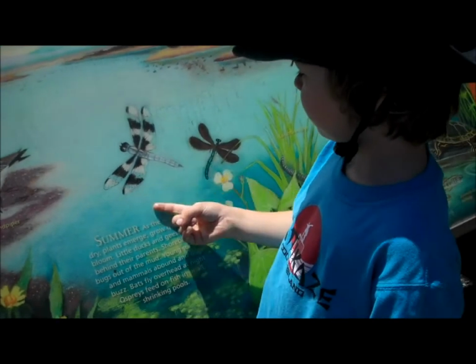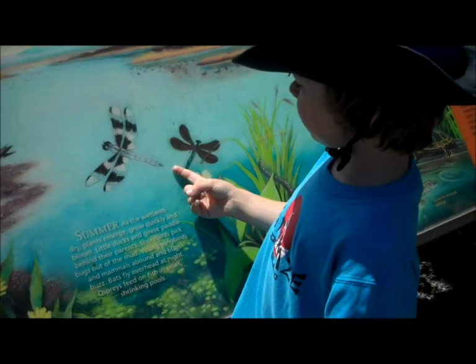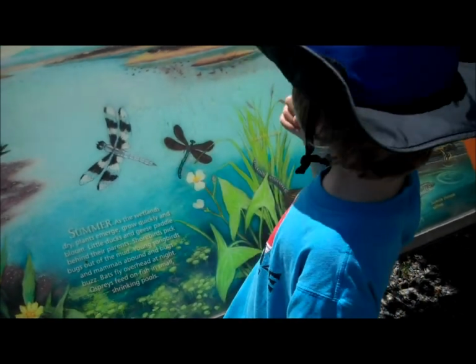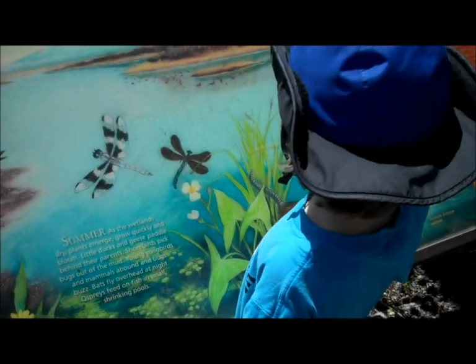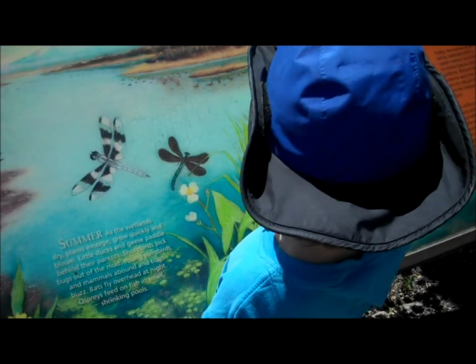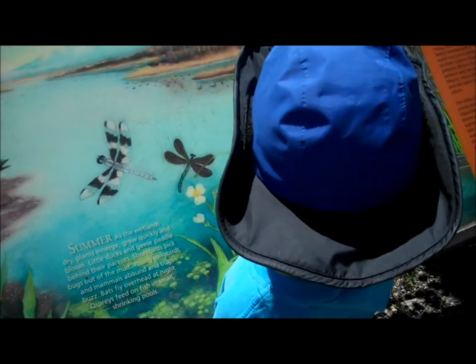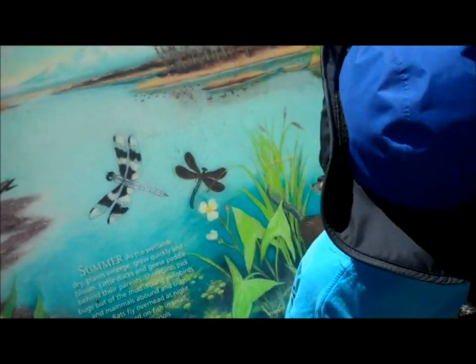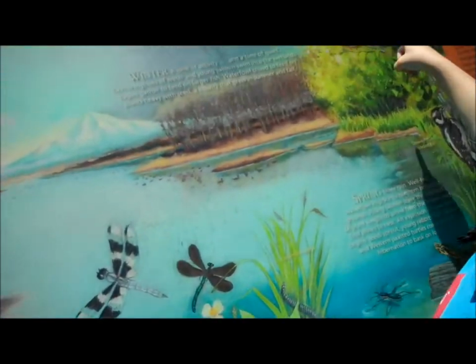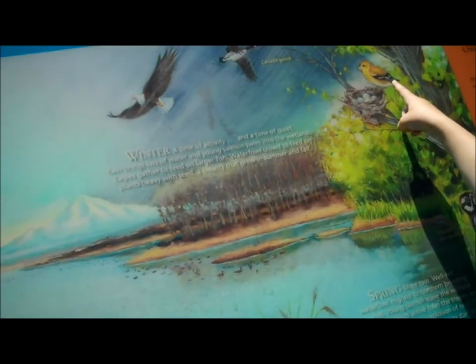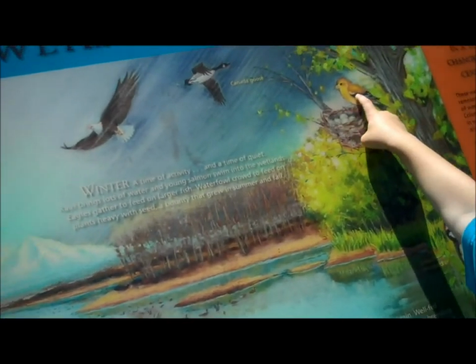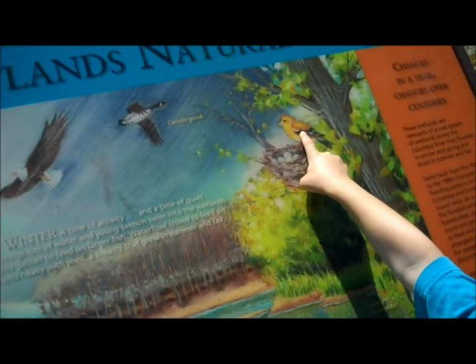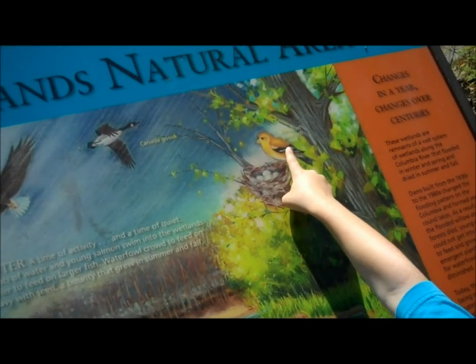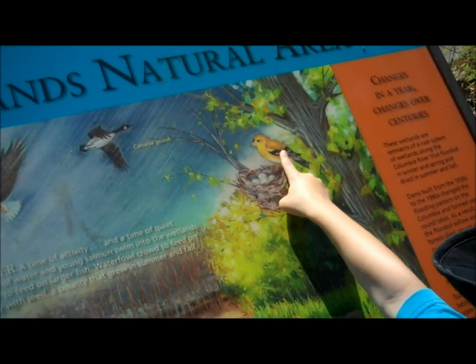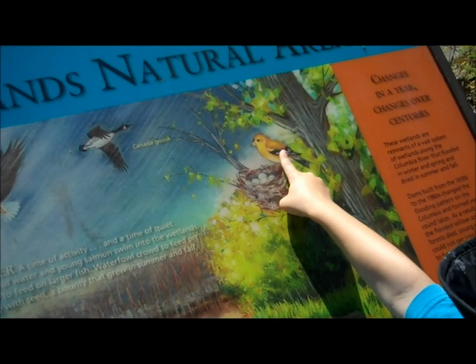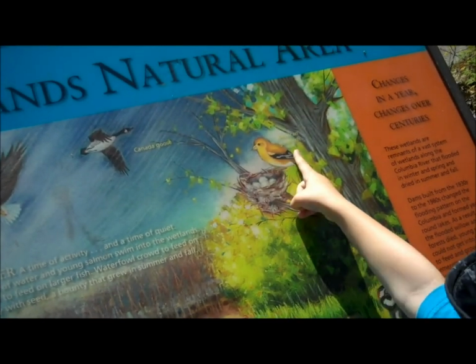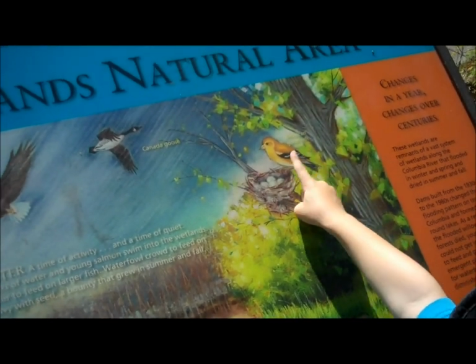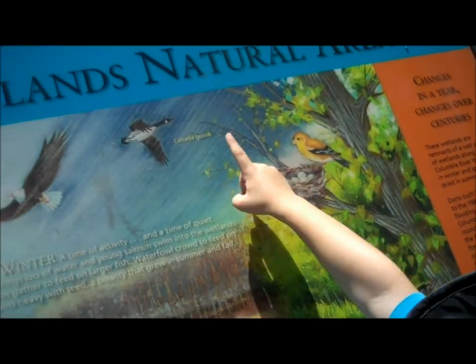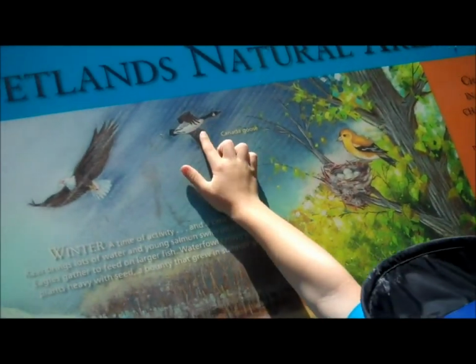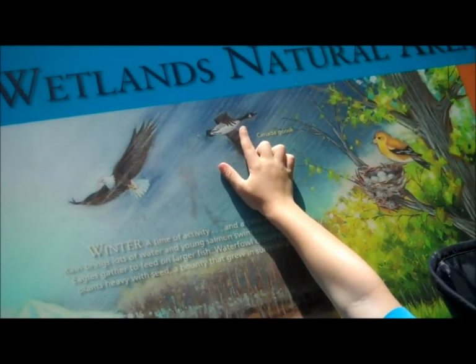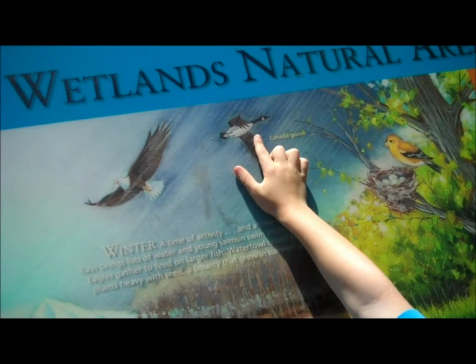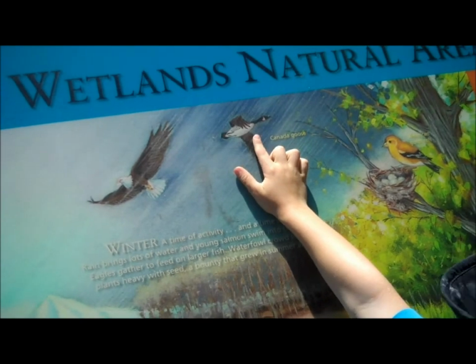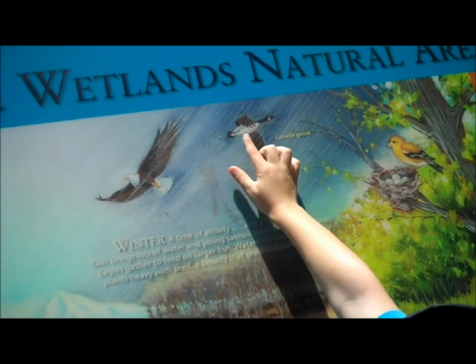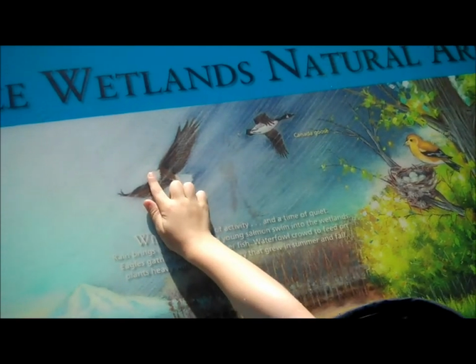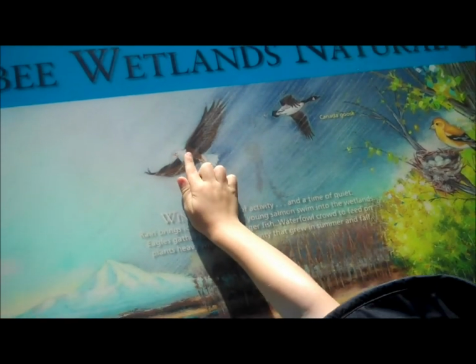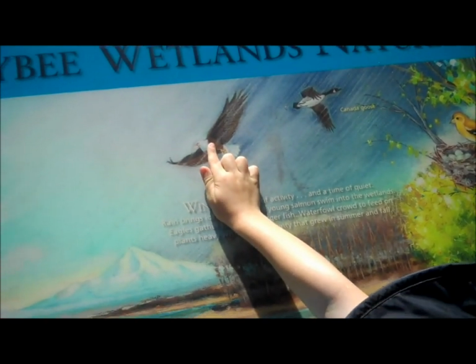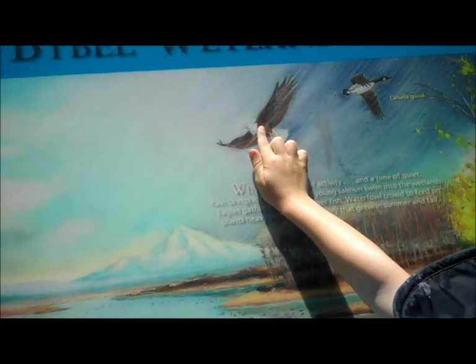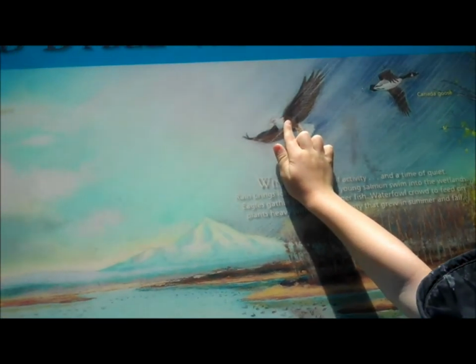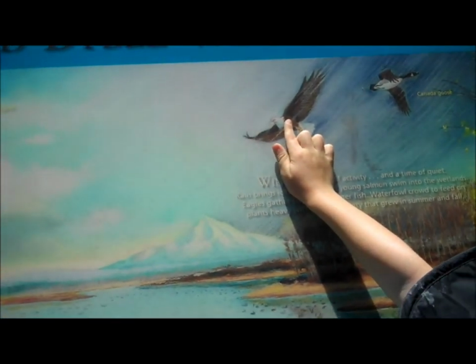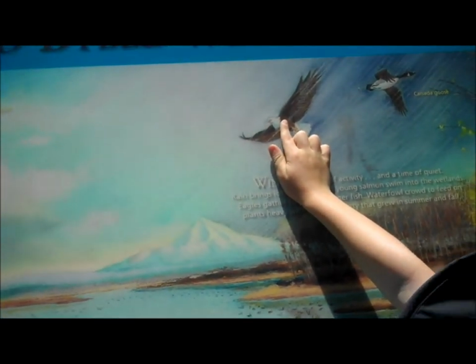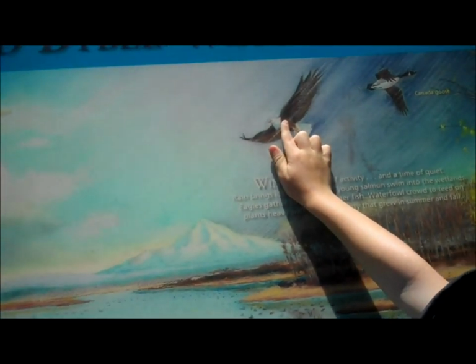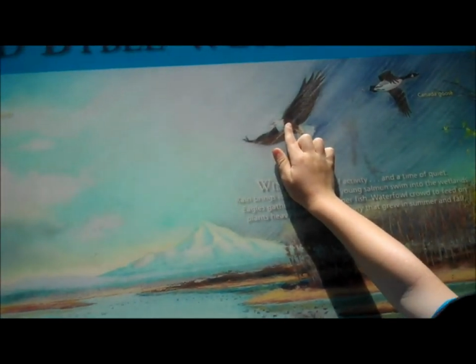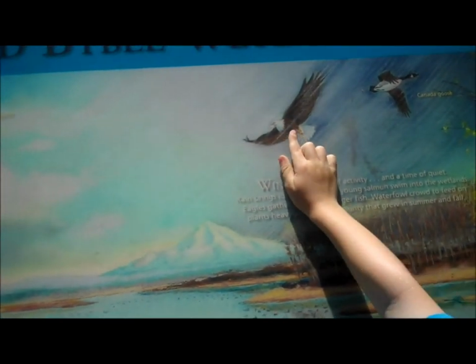Dragonflies we say. What do we have up here? I have a bird up here. That is the American goldfinch. And the Canada goose migrates through here.